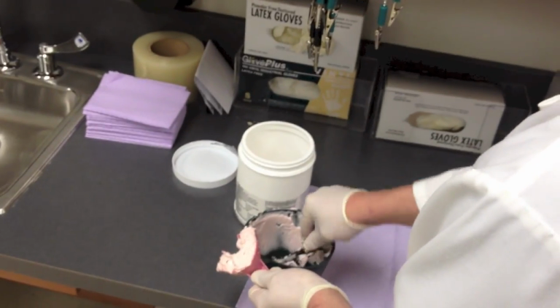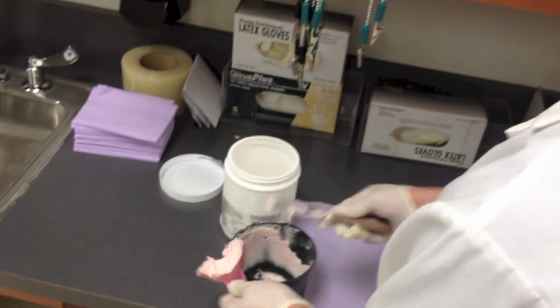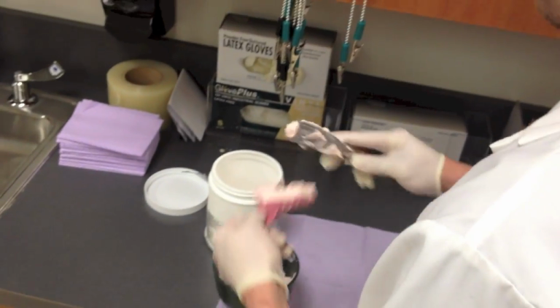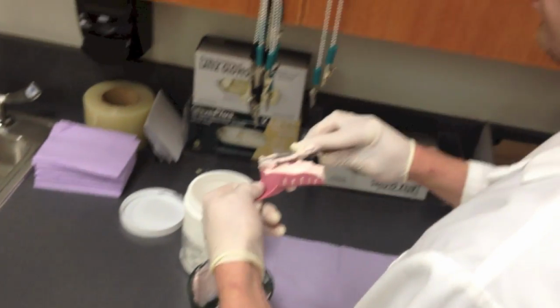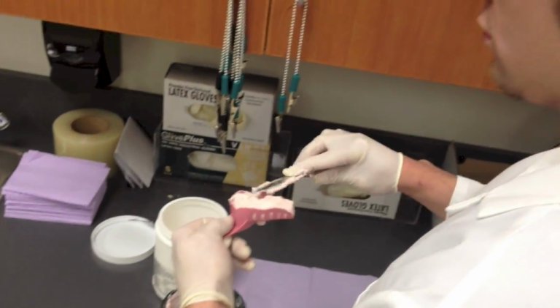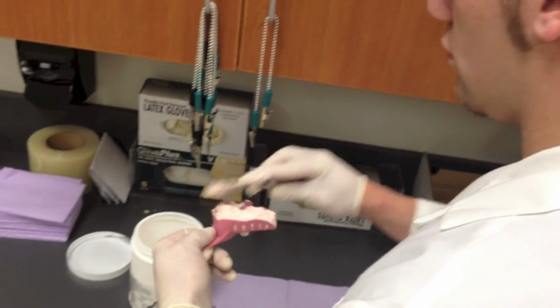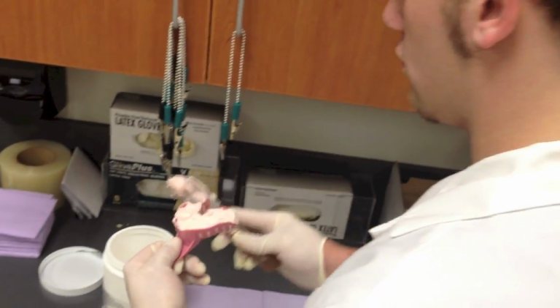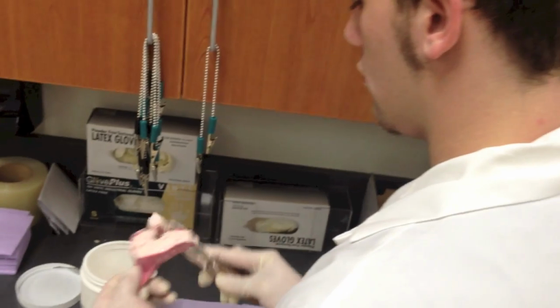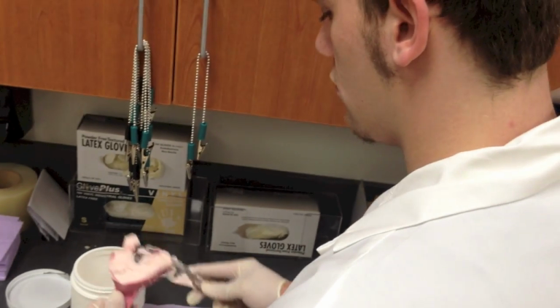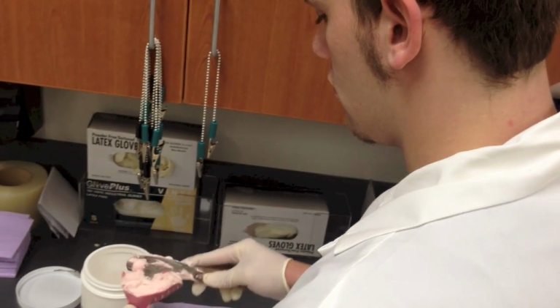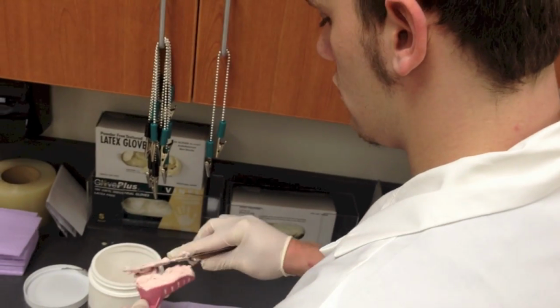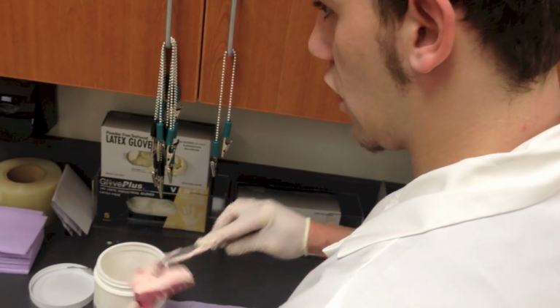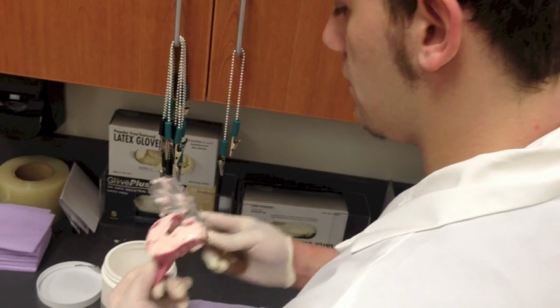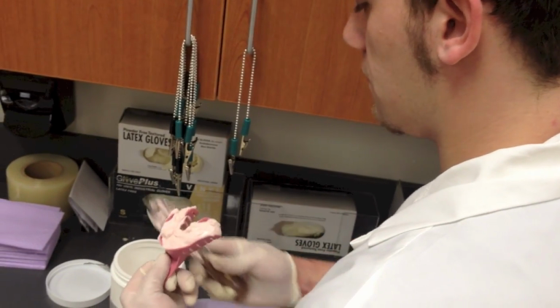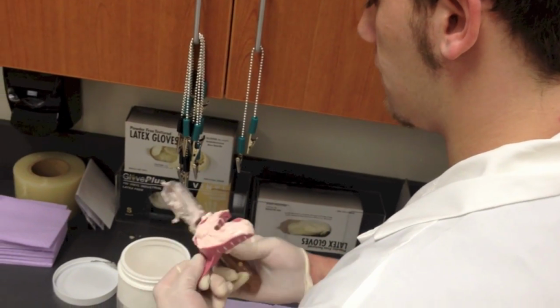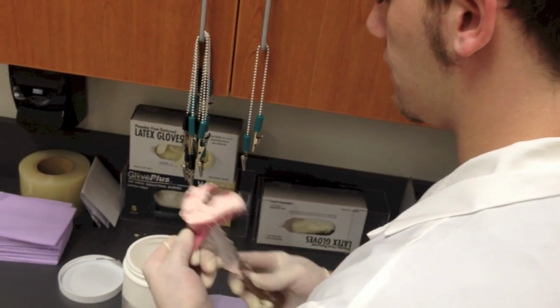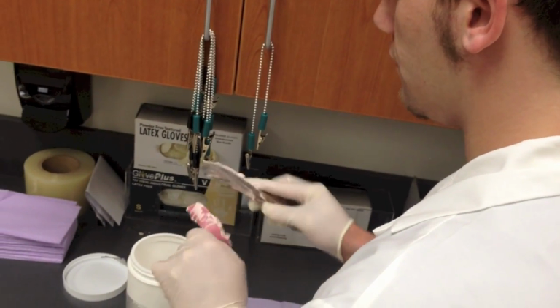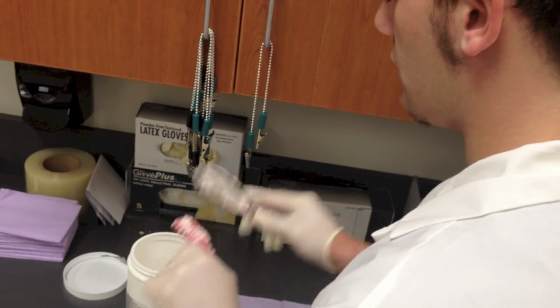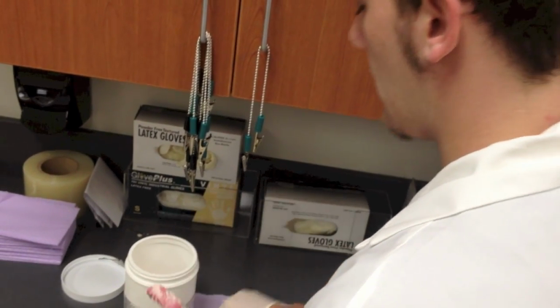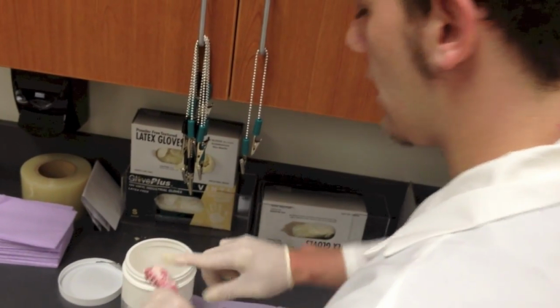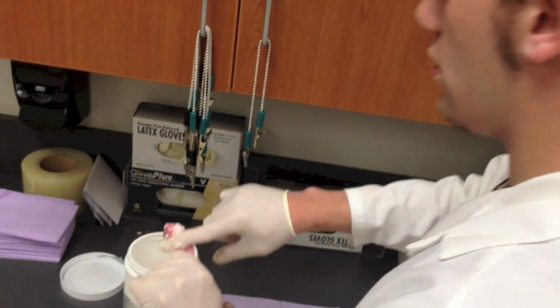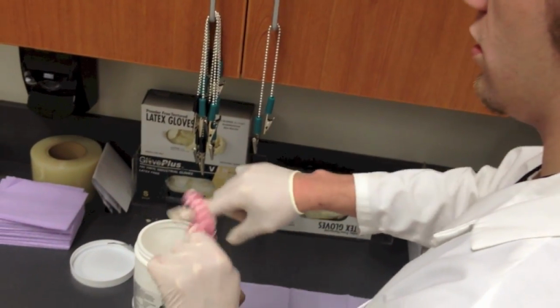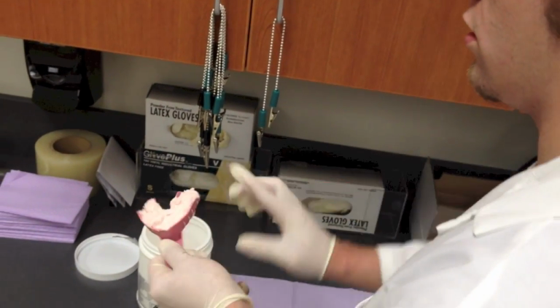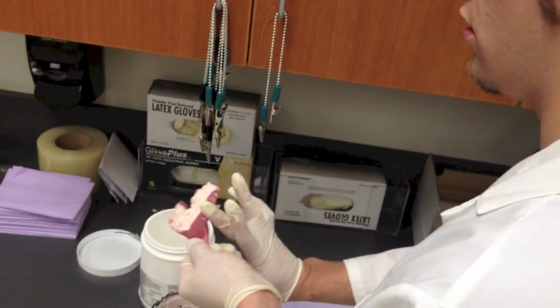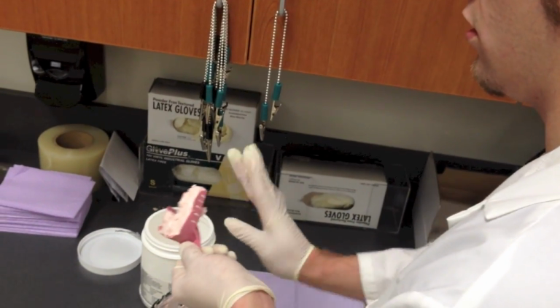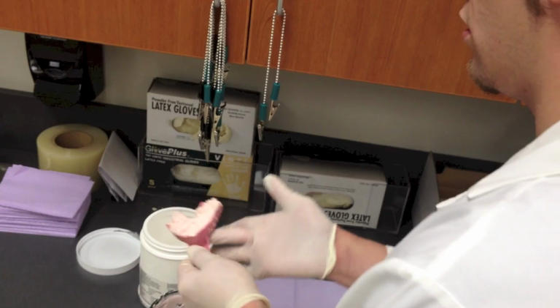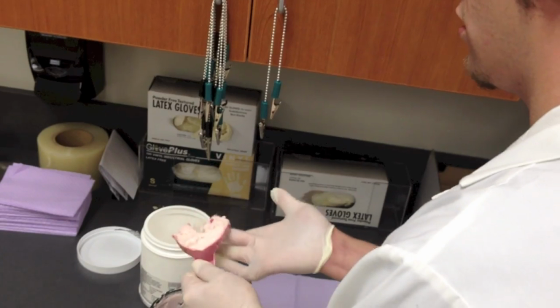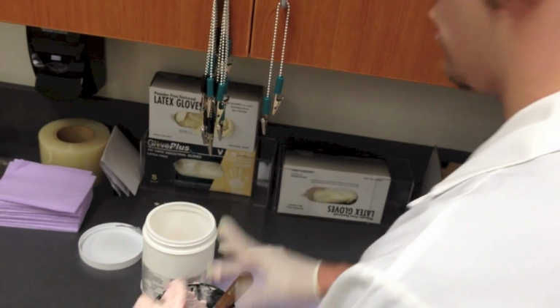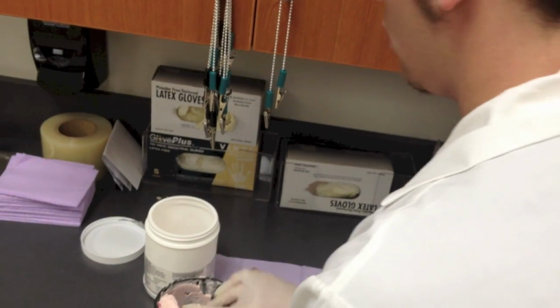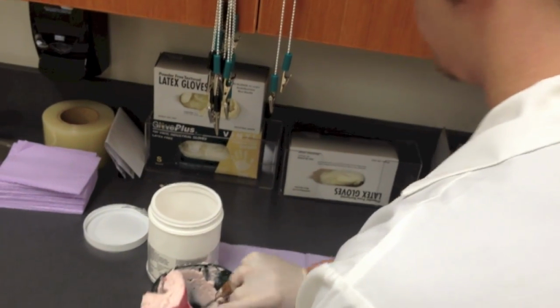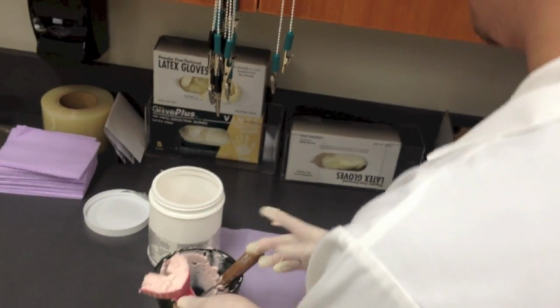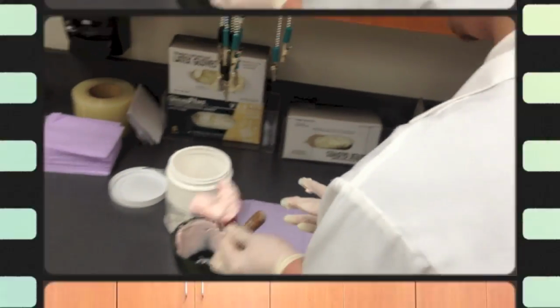Then you would scoop it onto the impression tray. Smooth it out, make sure that there's nothing sticking out. And that's how you would do the impression.